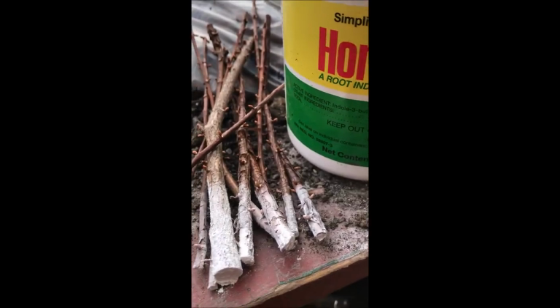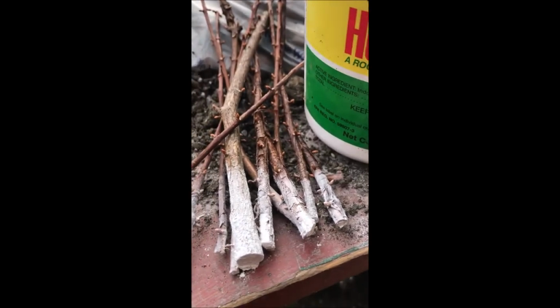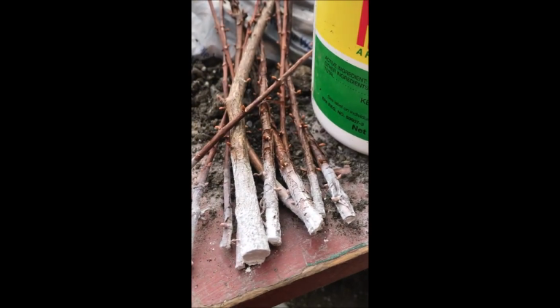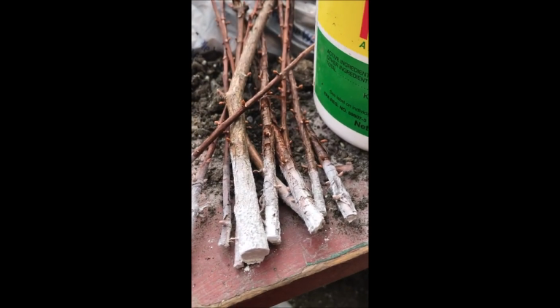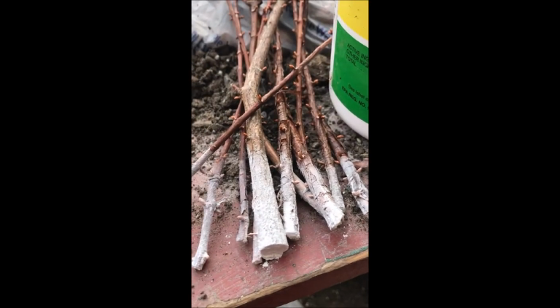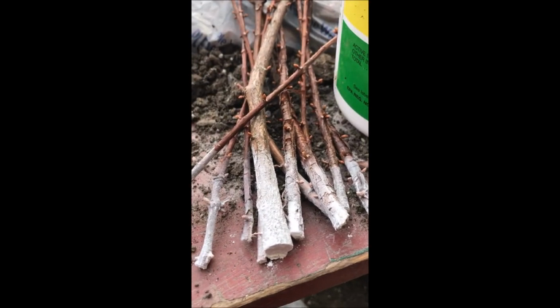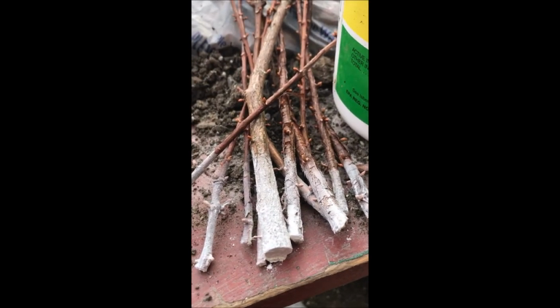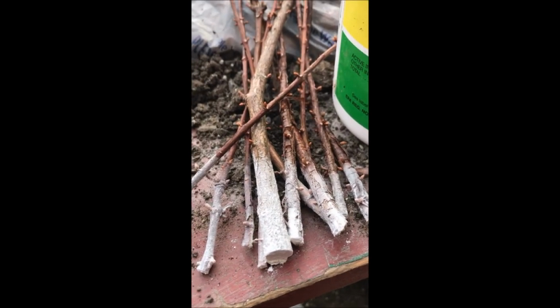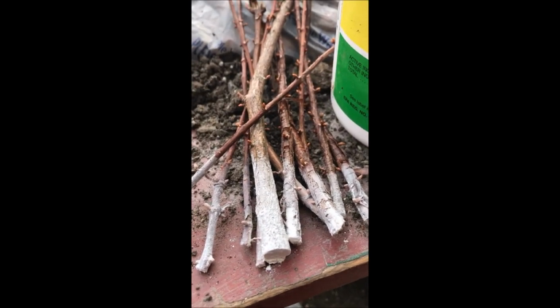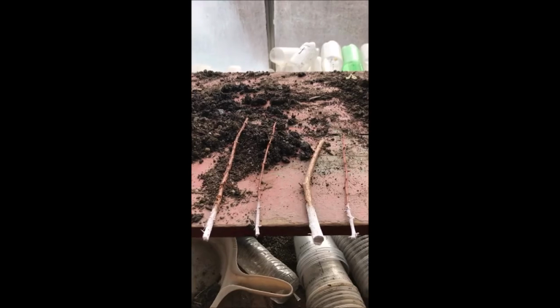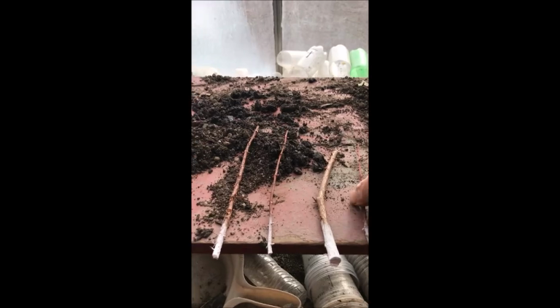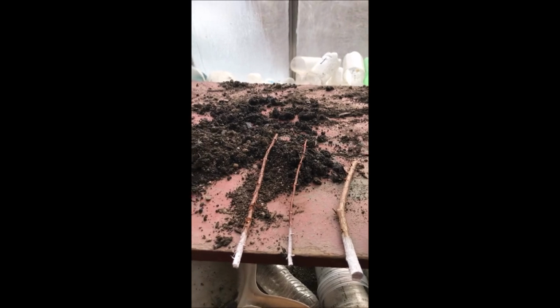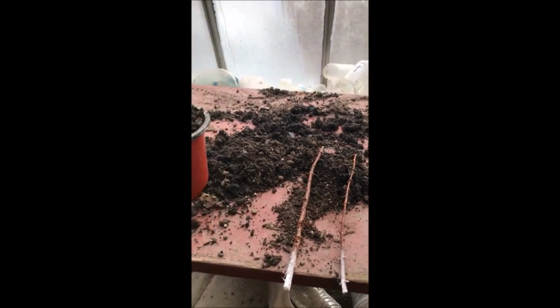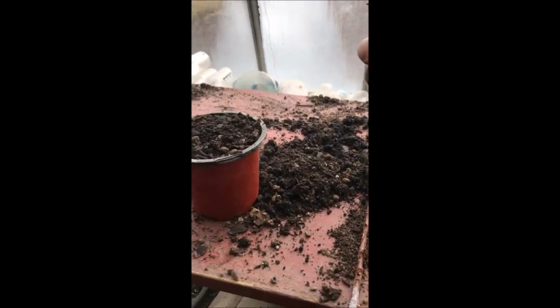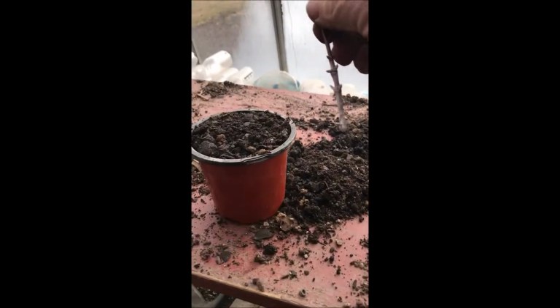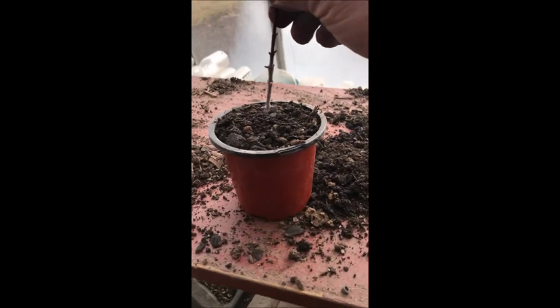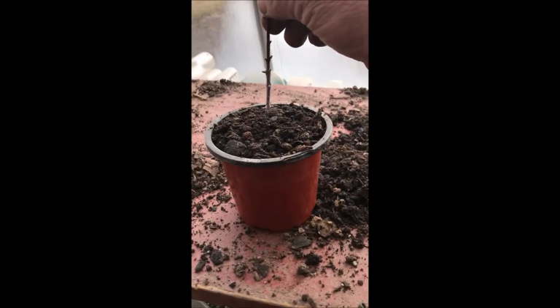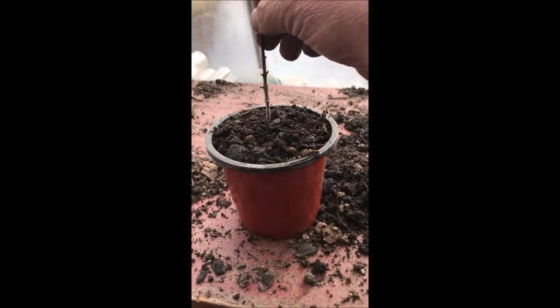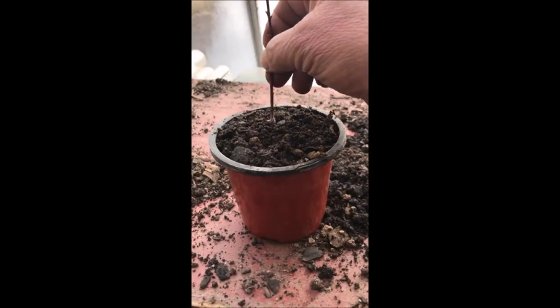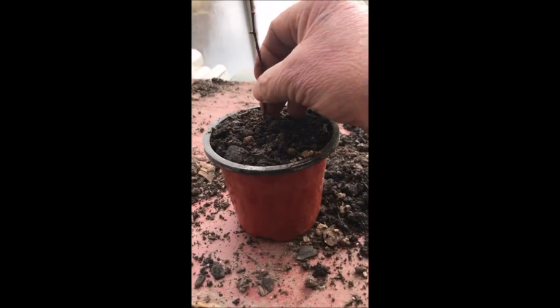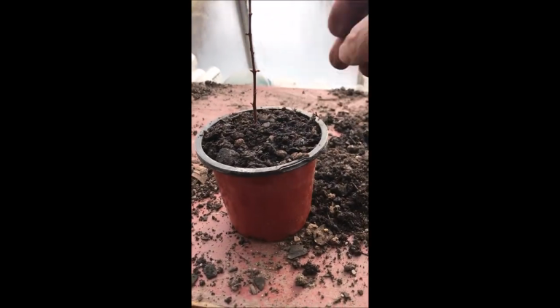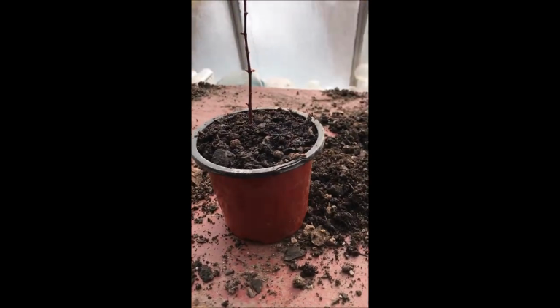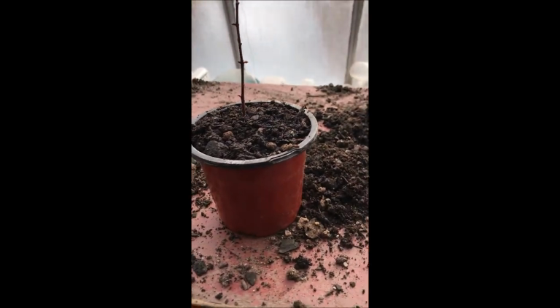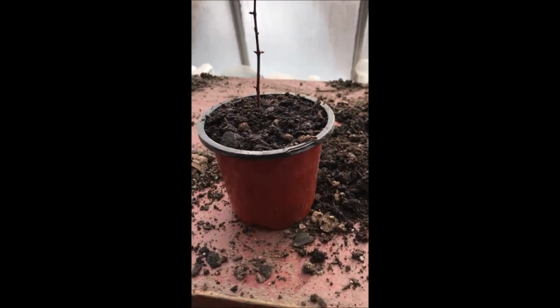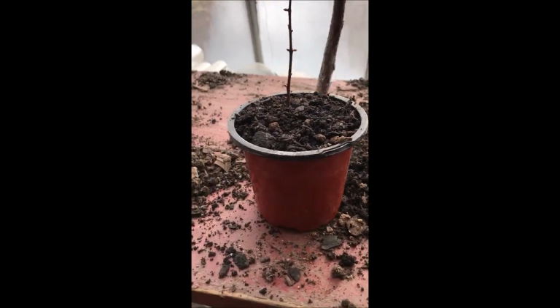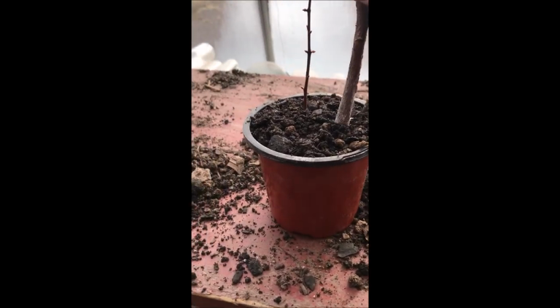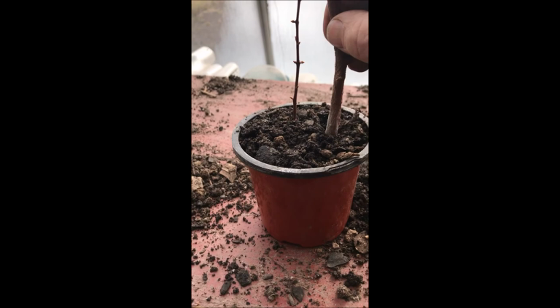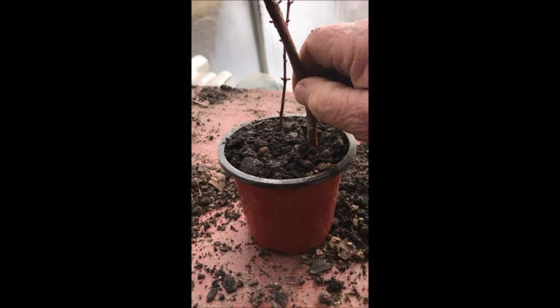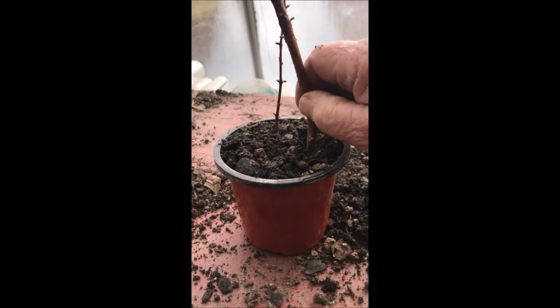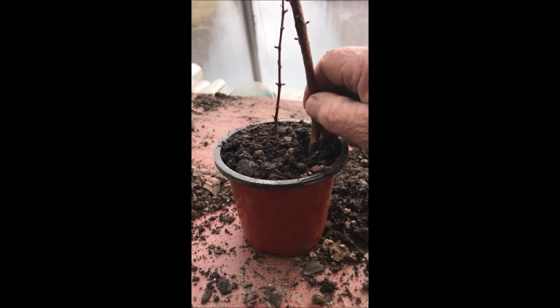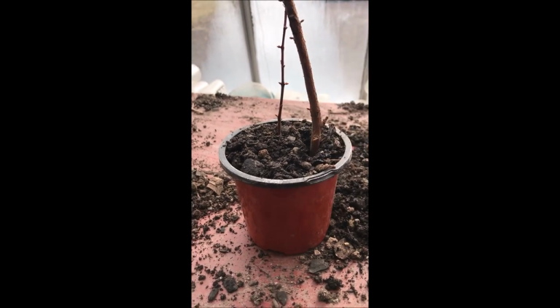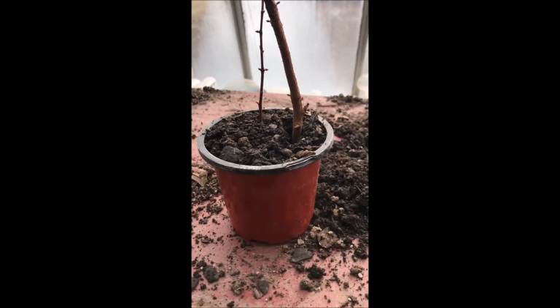That helps promote root growth when it's in the soil and starting to root out. Then I dip the cuttings about an inch to inch and a half deep into the hormonal rooting compound I use, and then I stick them into potting soil just like this.